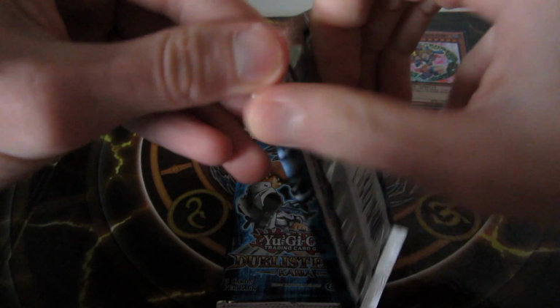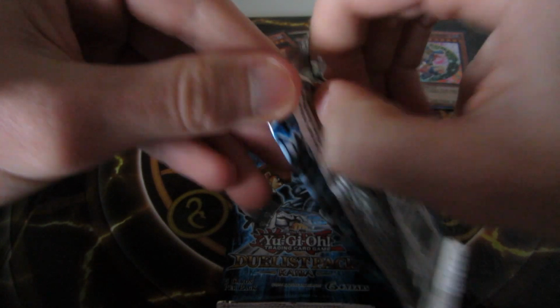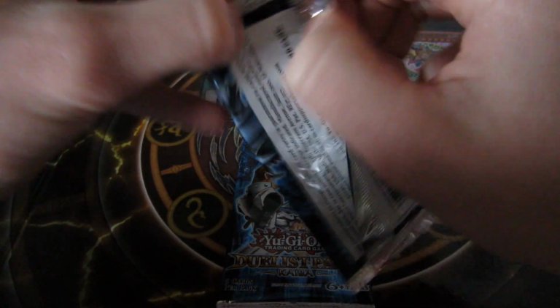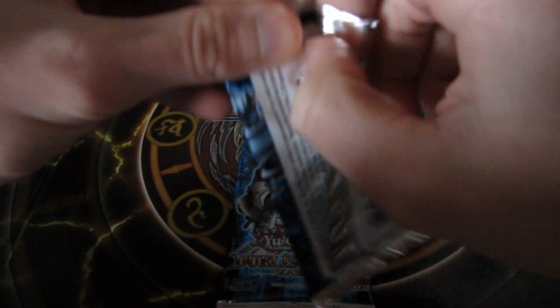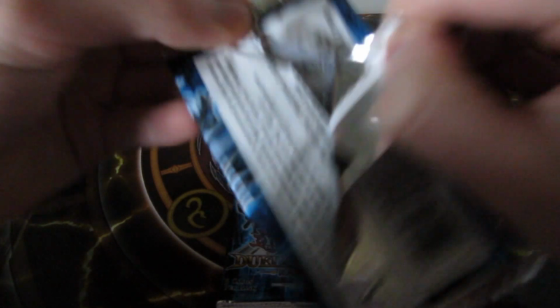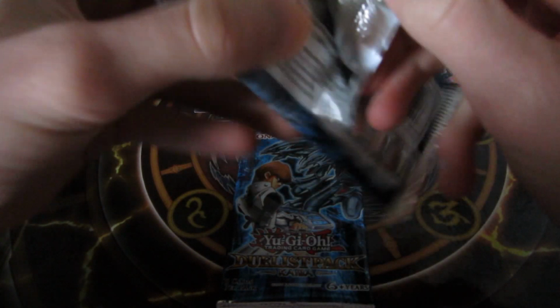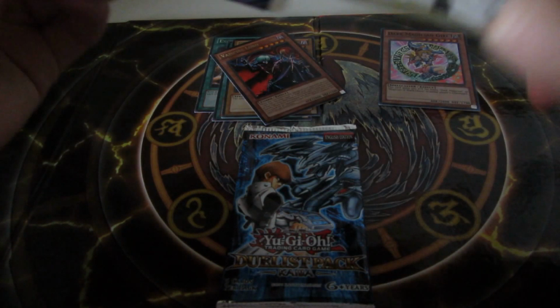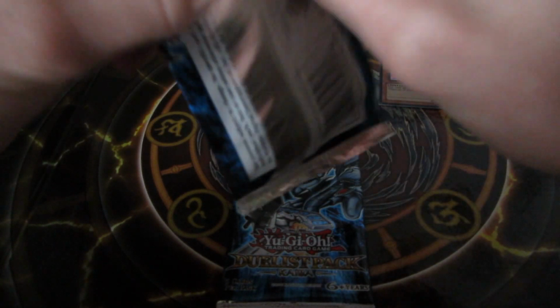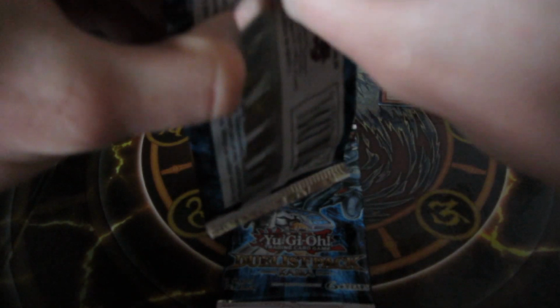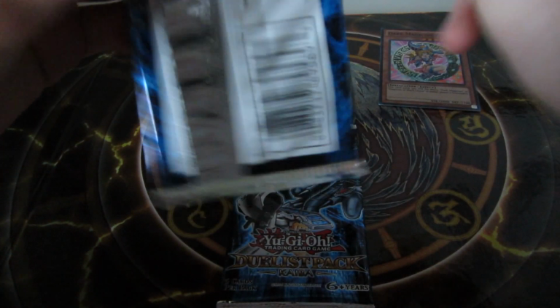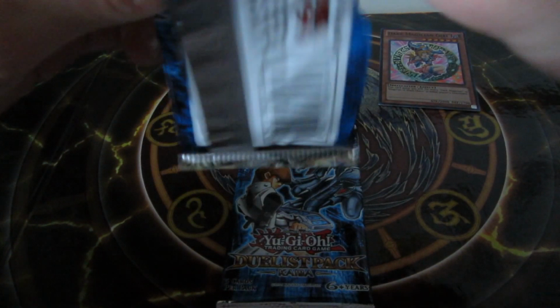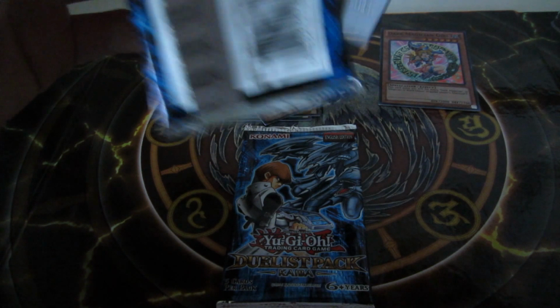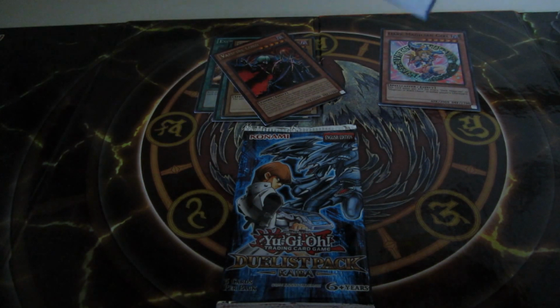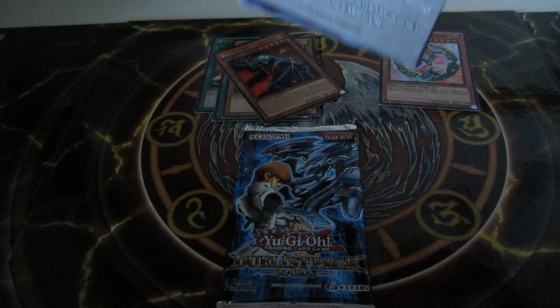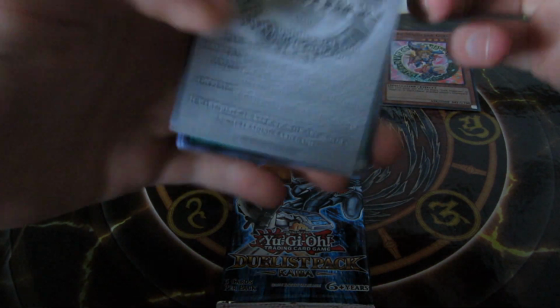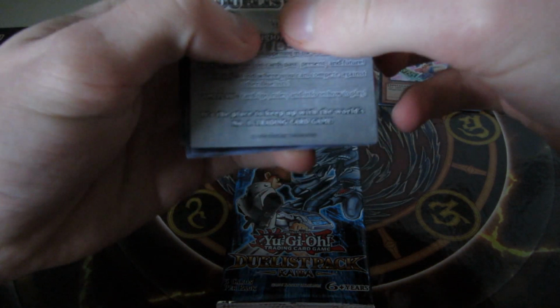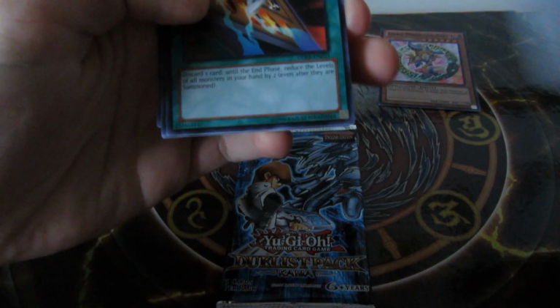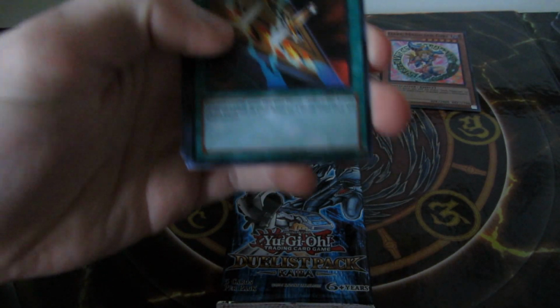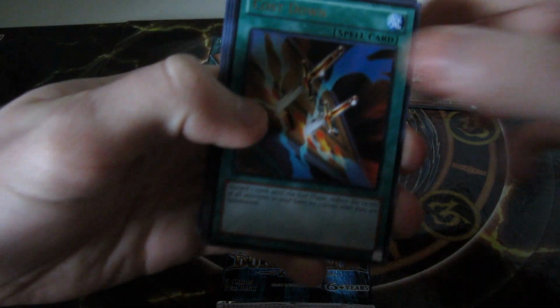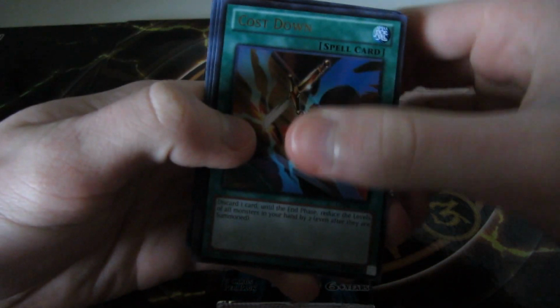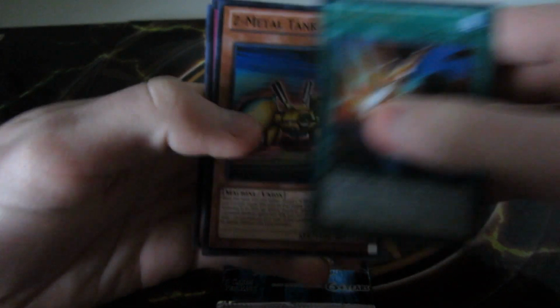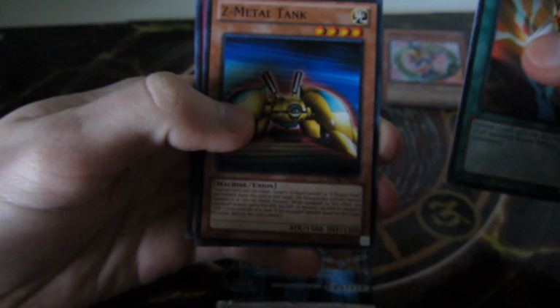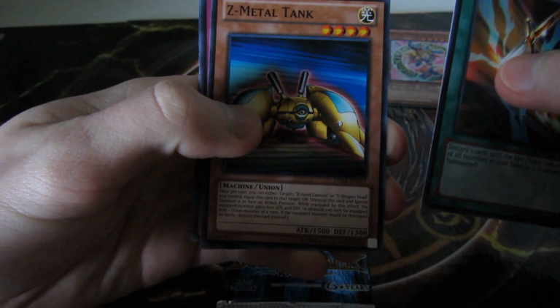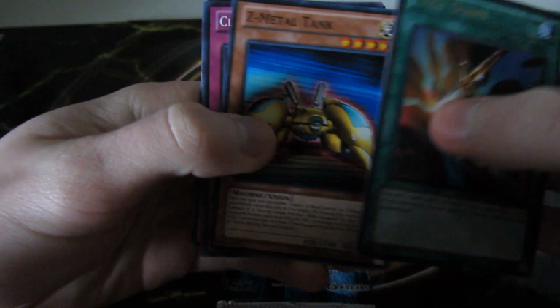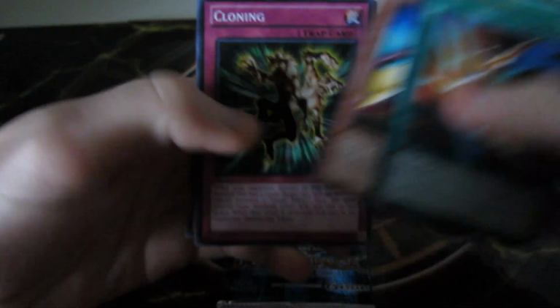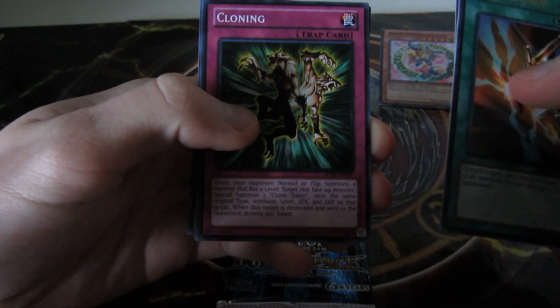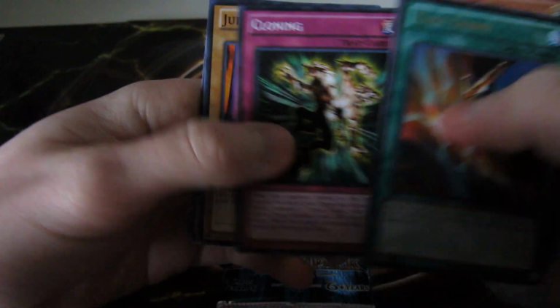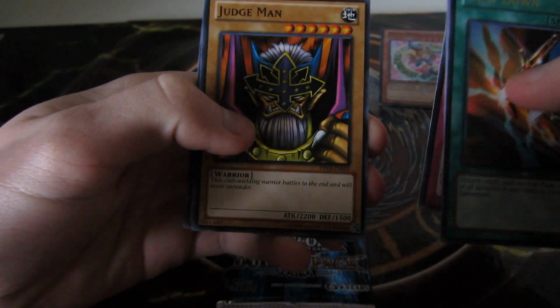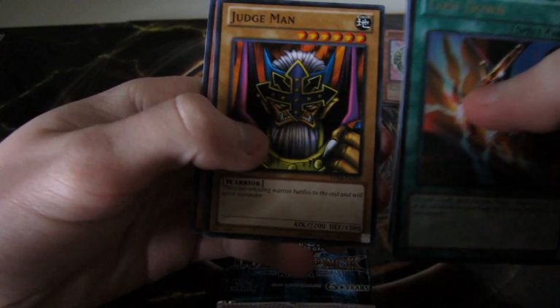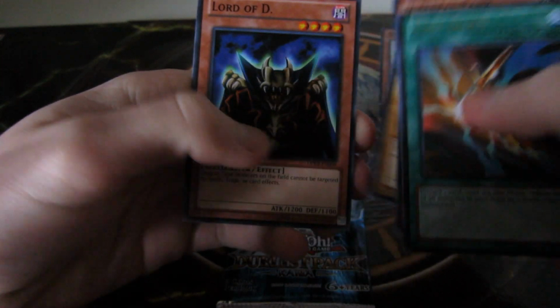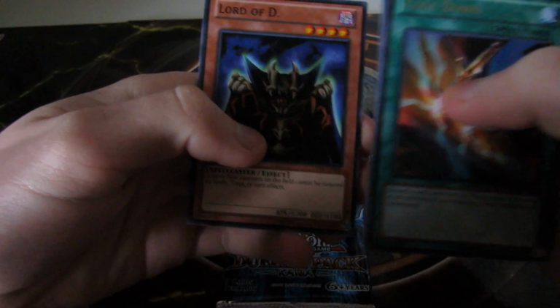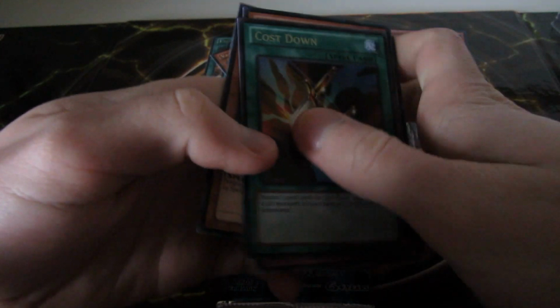Let's see if we can pull one more foil. I think Blue-Eyes White Dragon would be sweet. A Cost Down, Smet Metal Tank, Cloning, Judge Man, and Lord of D.